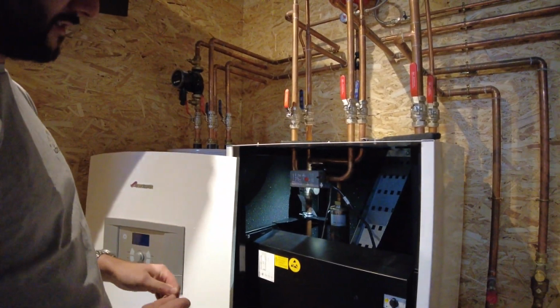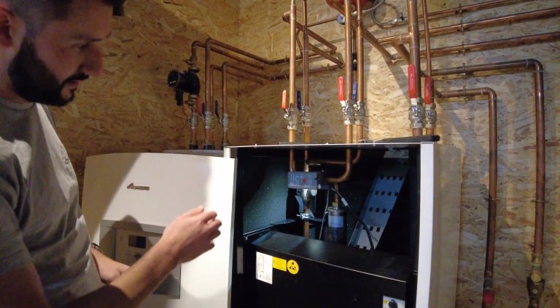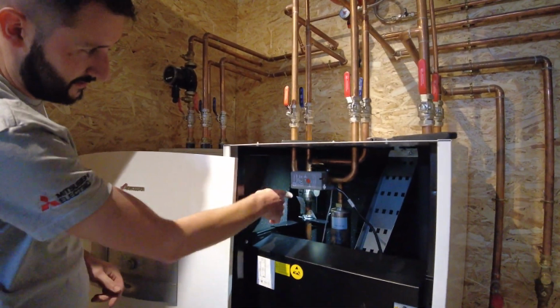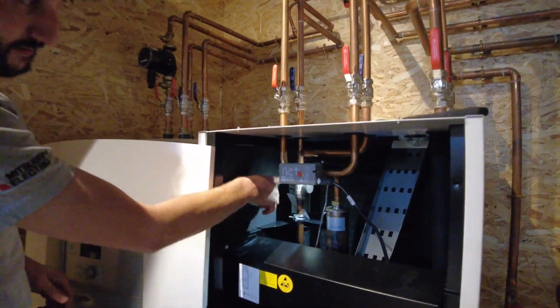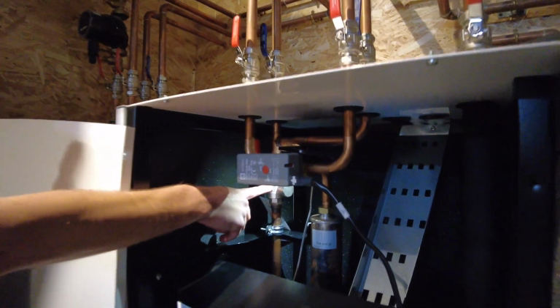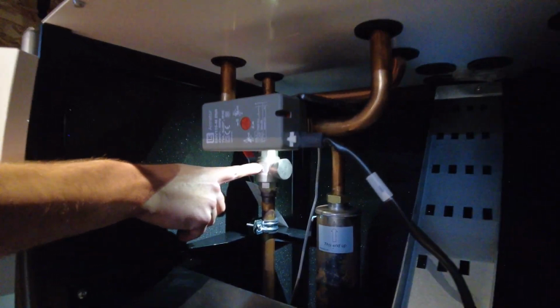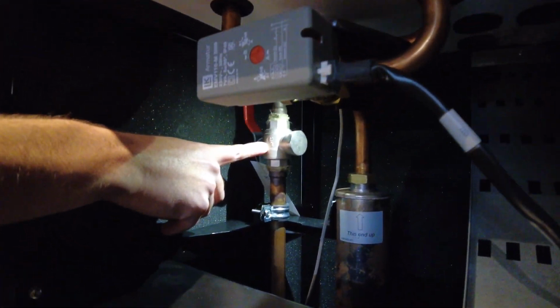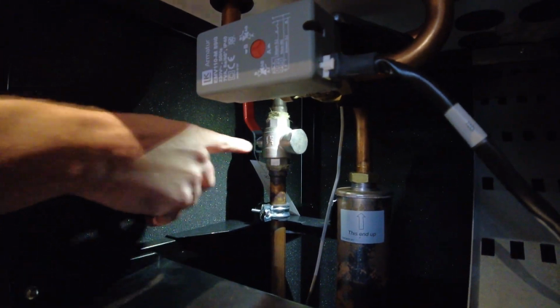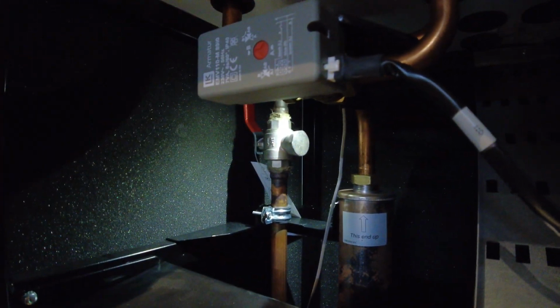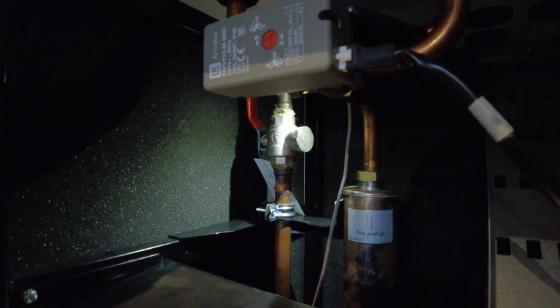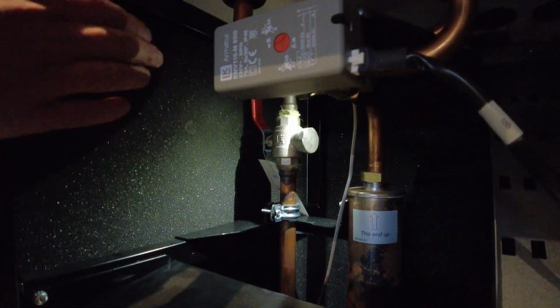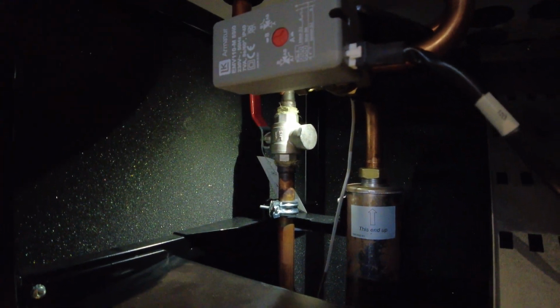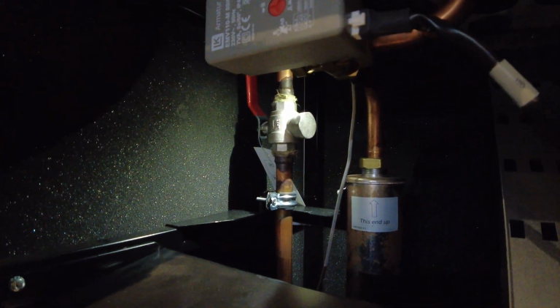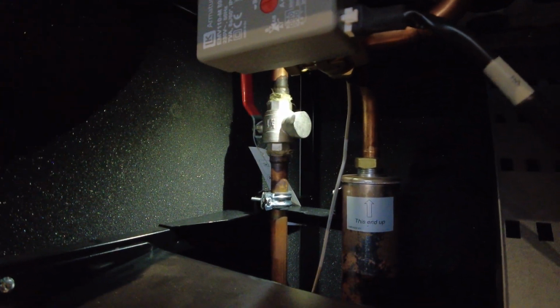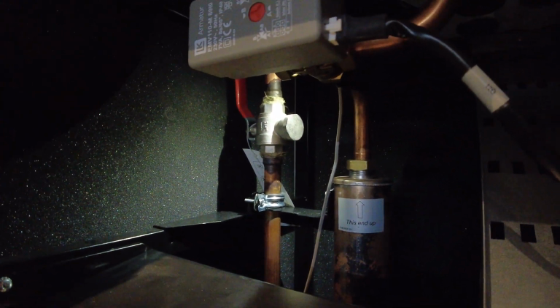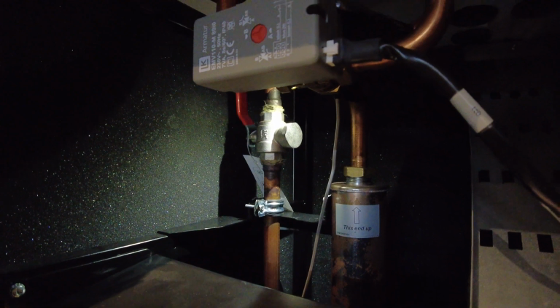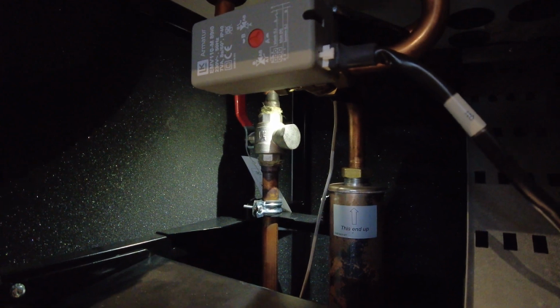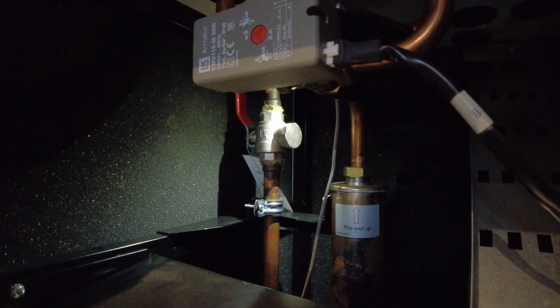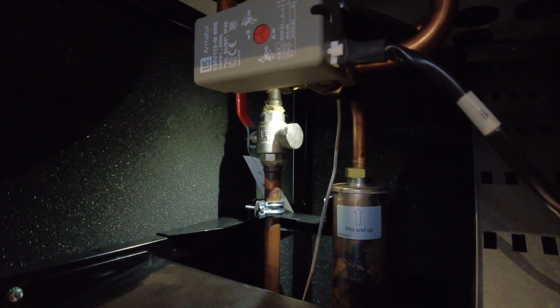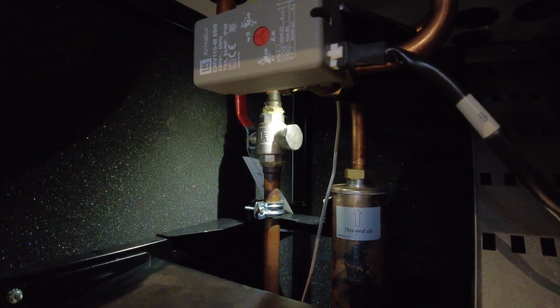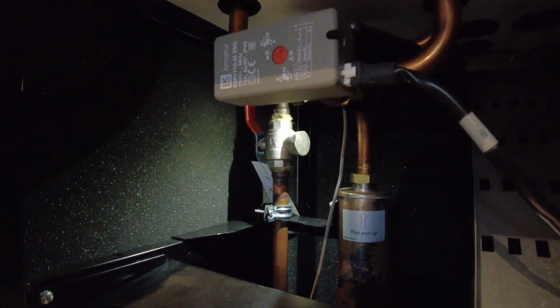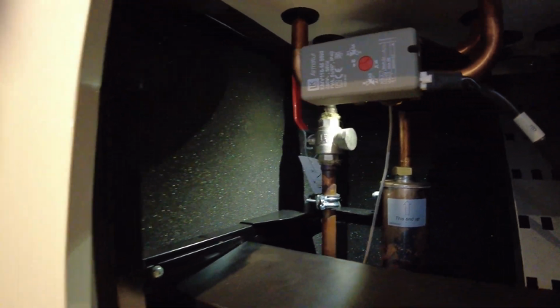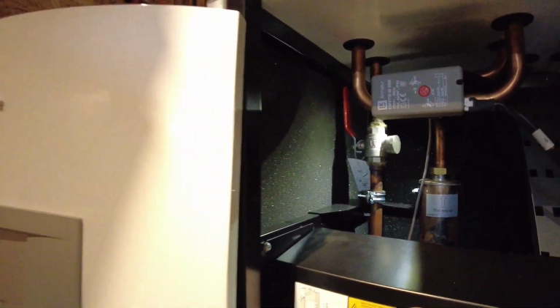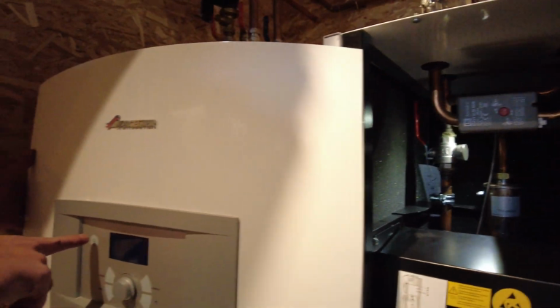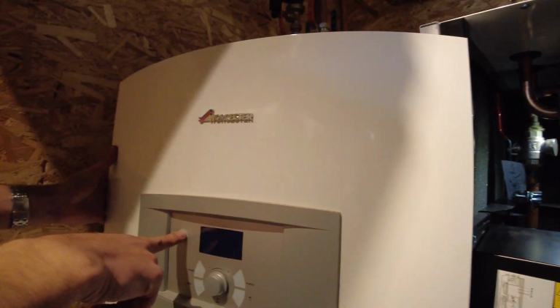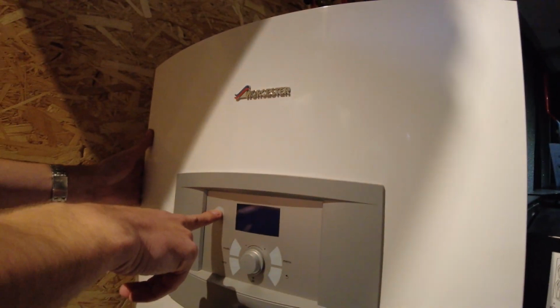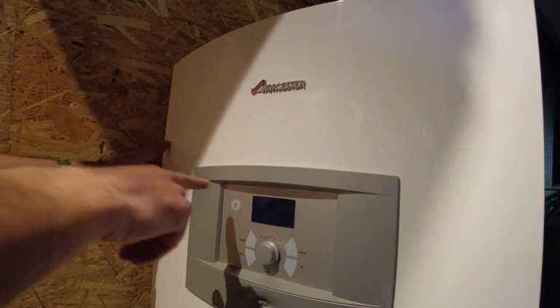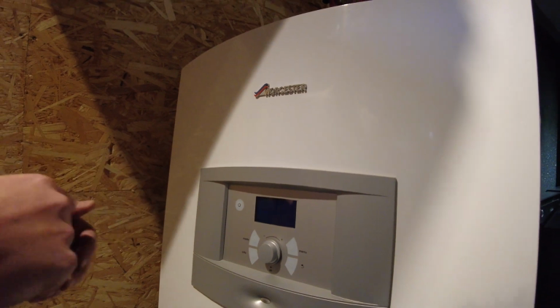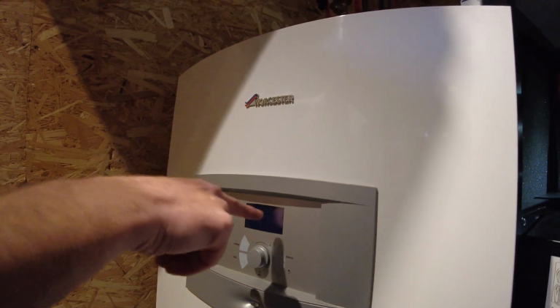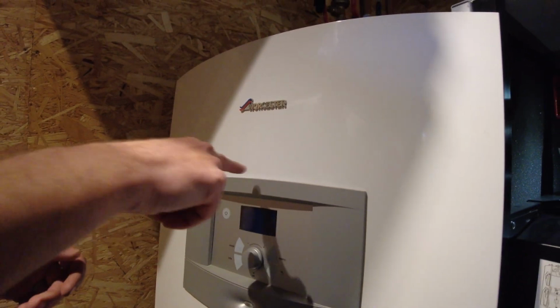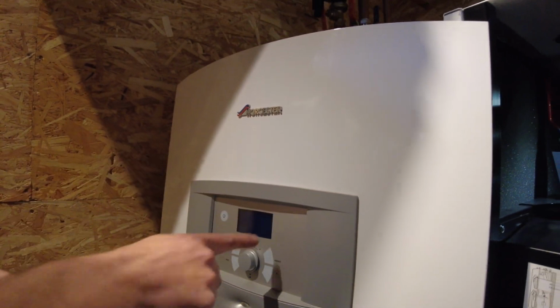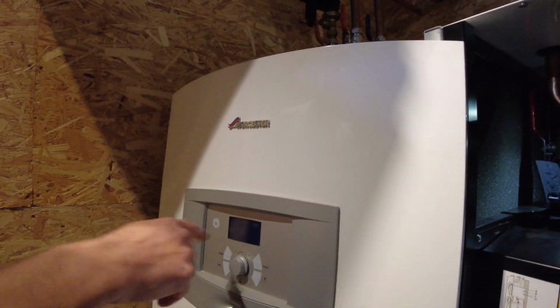Inside we're going to have our return filter. You want to turn the unit off by pressing the on/off button on the front display — on R1 it would be here, on an IVT it would be above the display.